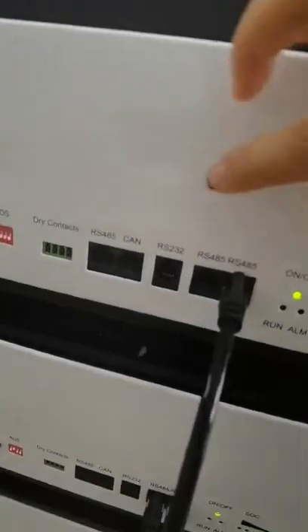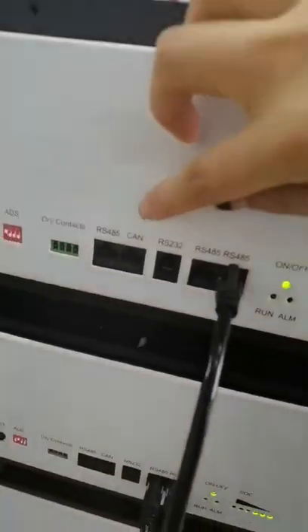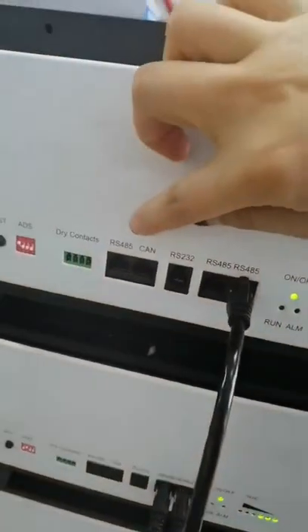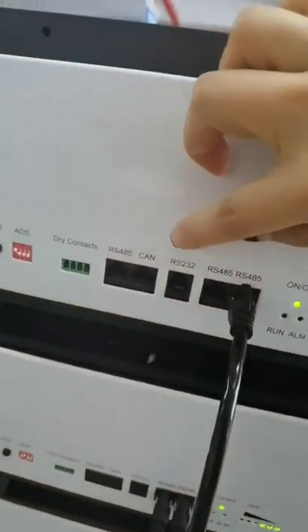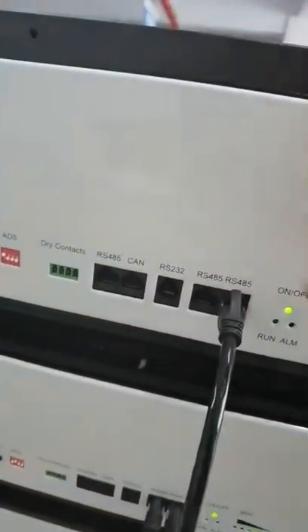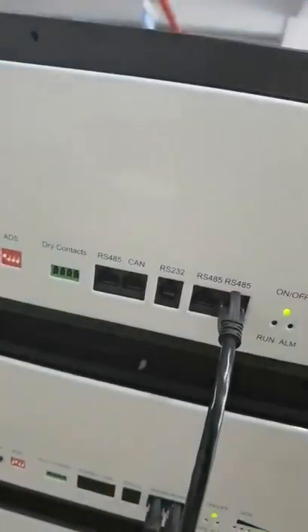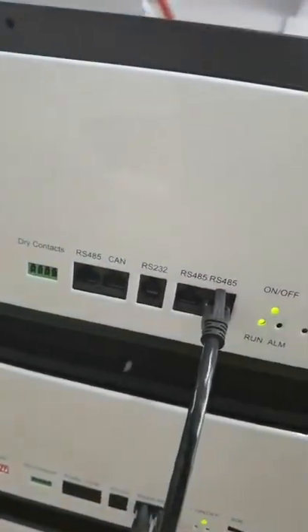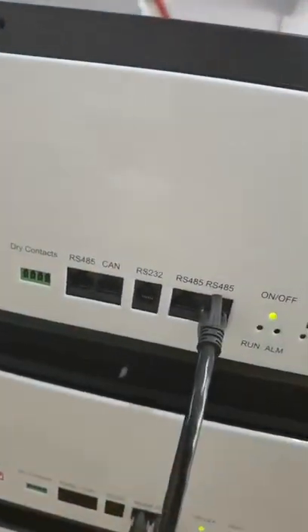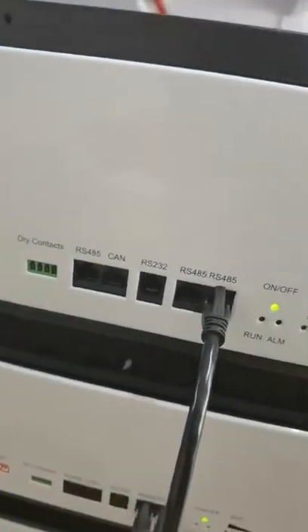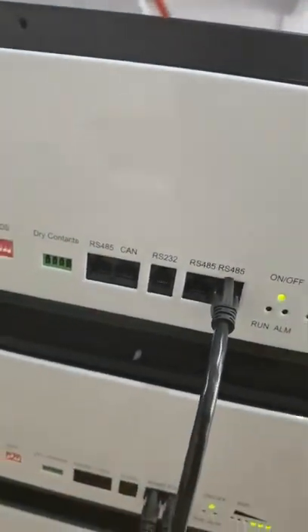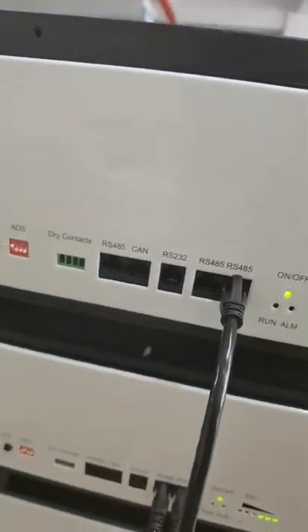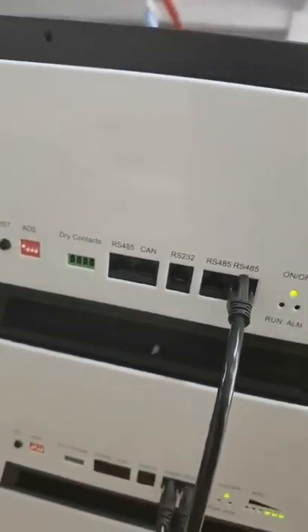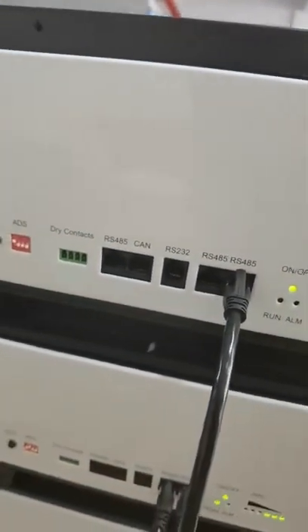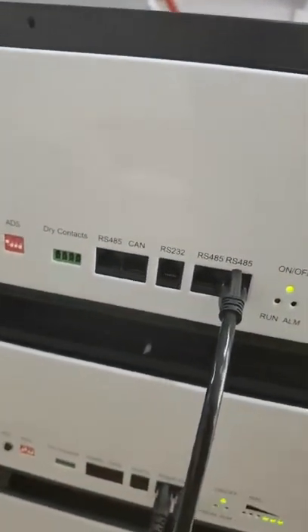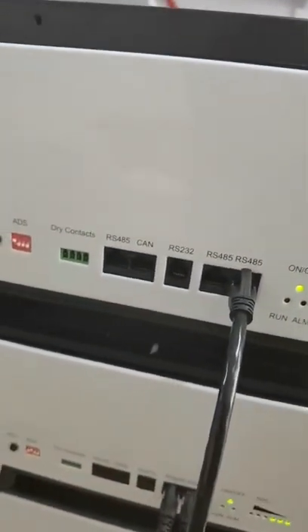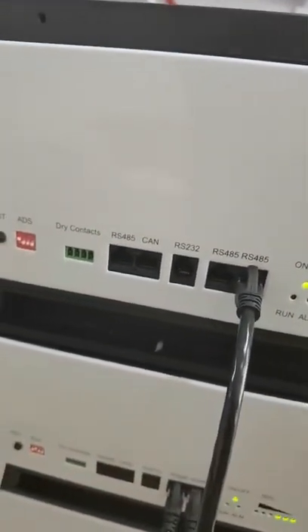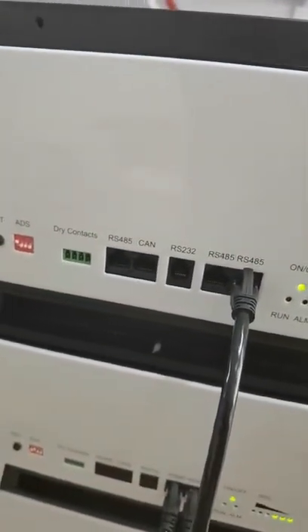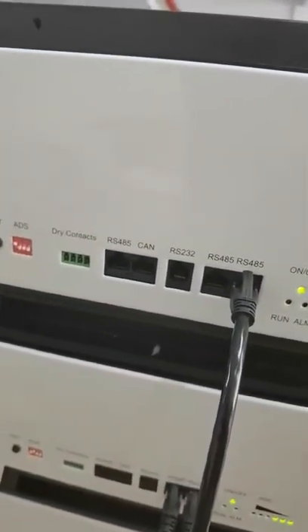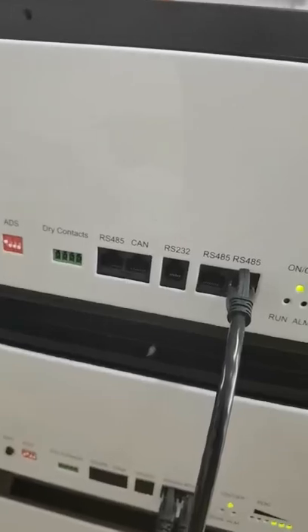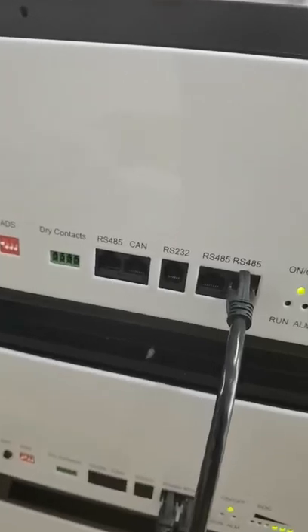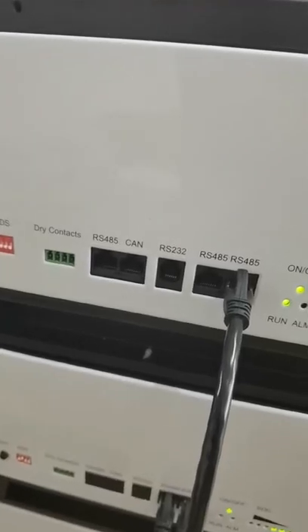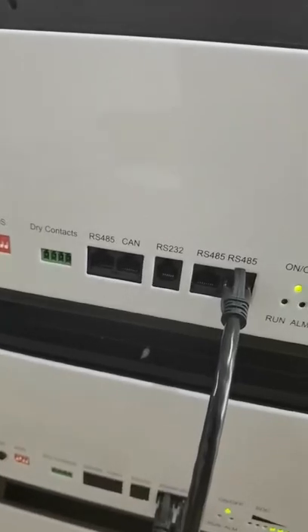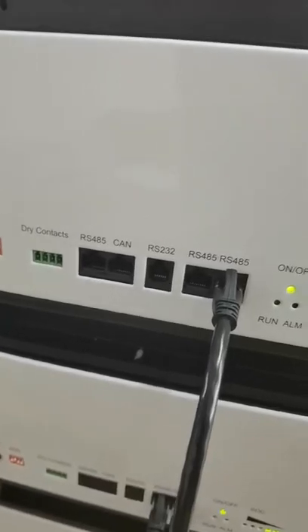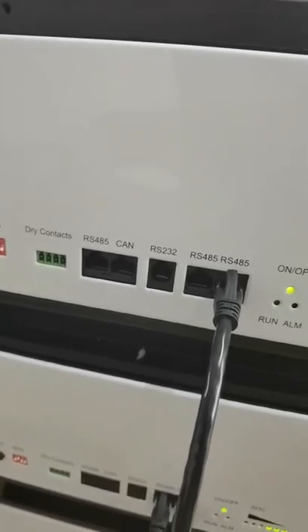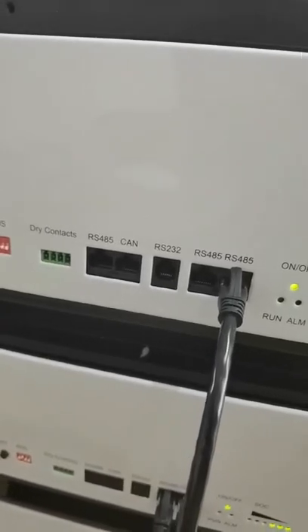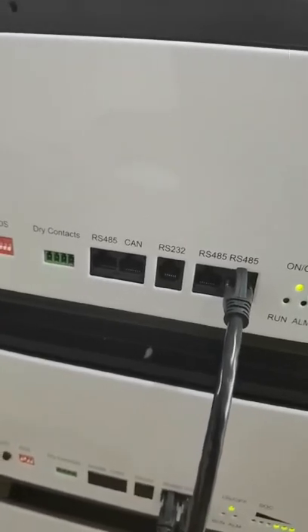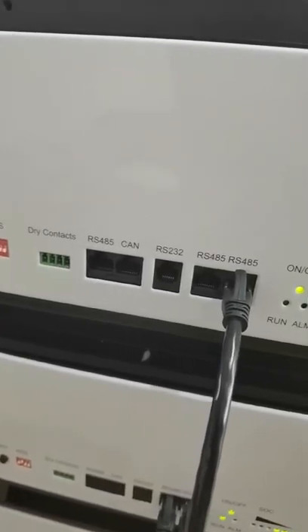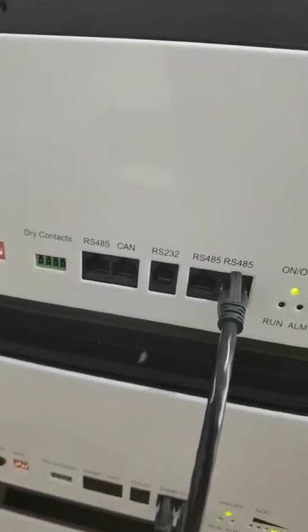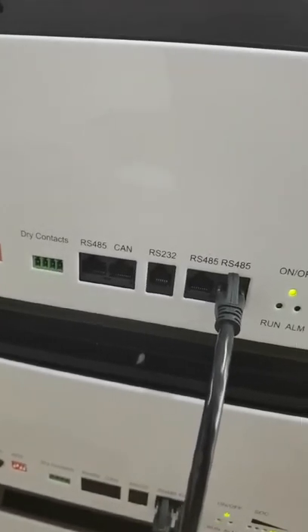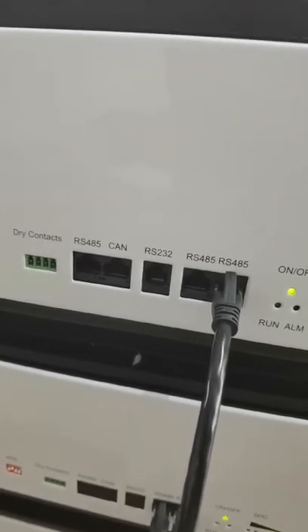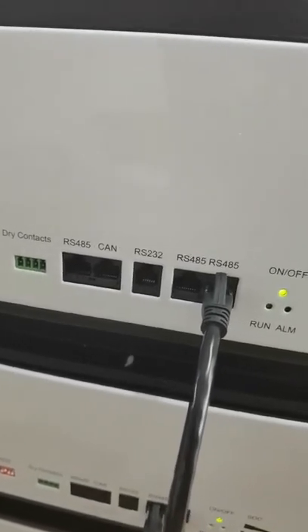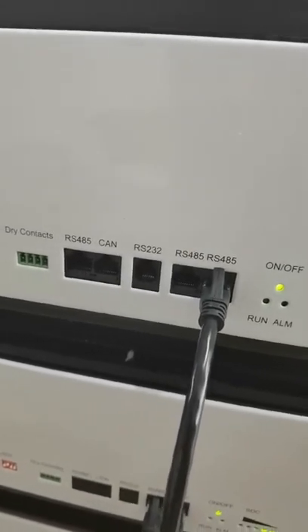Here are the communication protocols: RS-485, CAN bus, and RS-232.